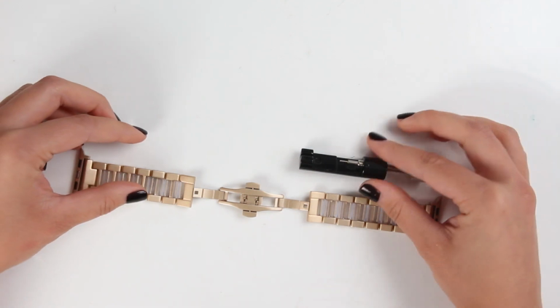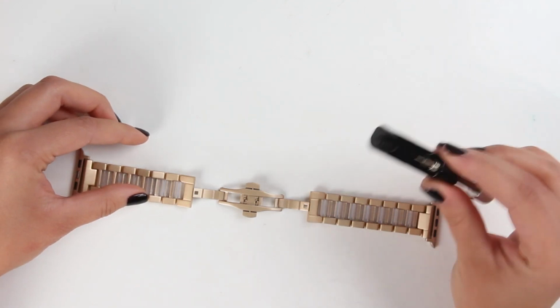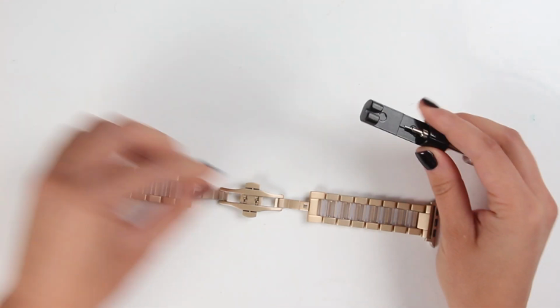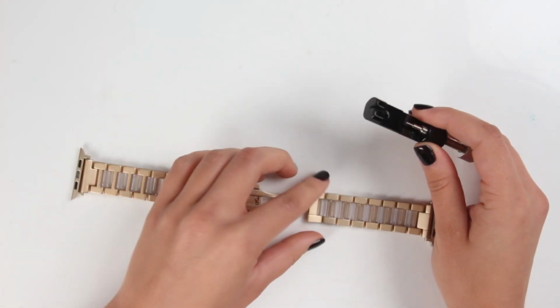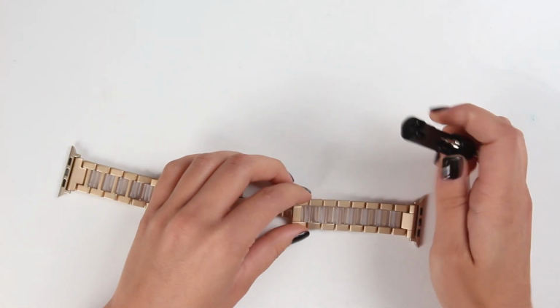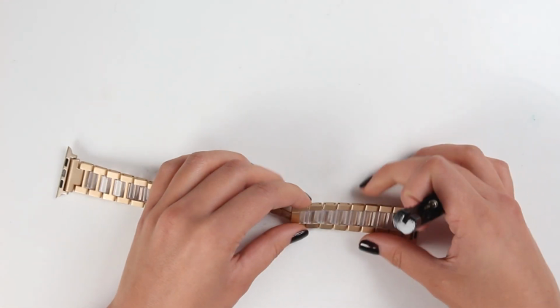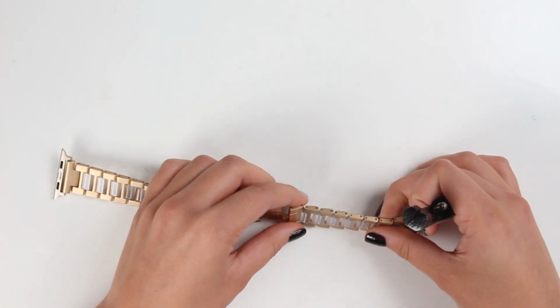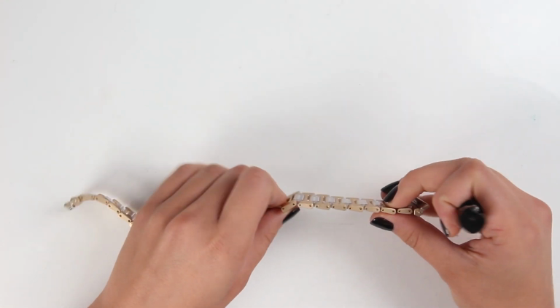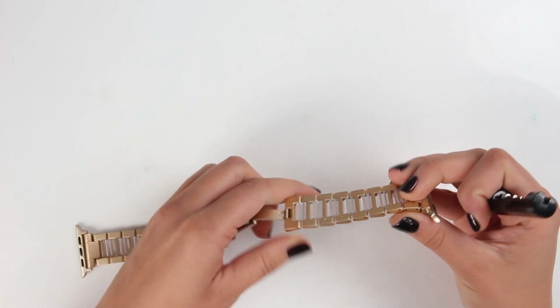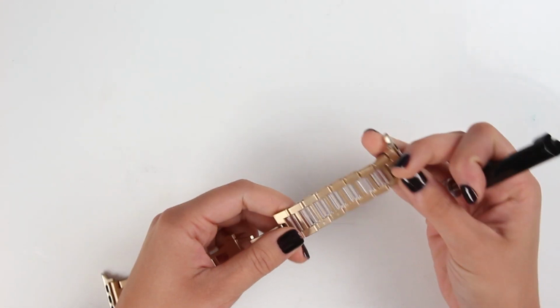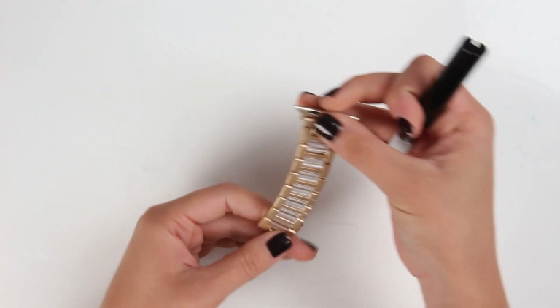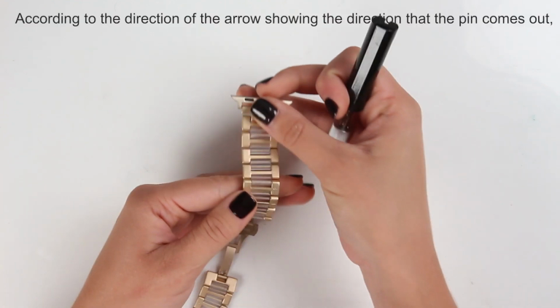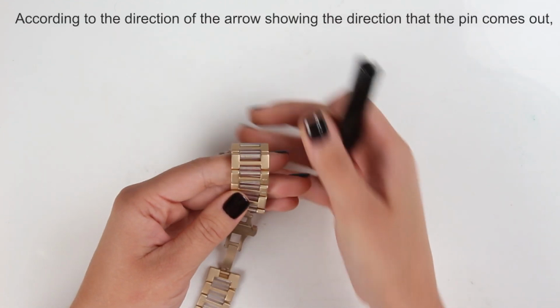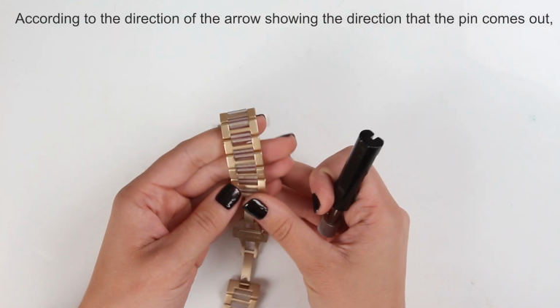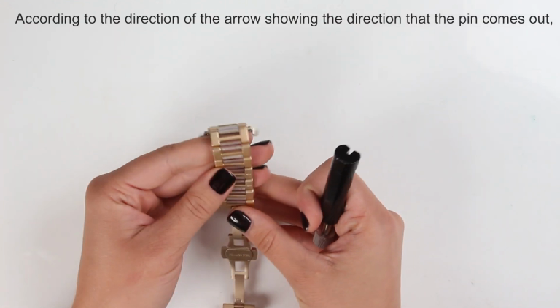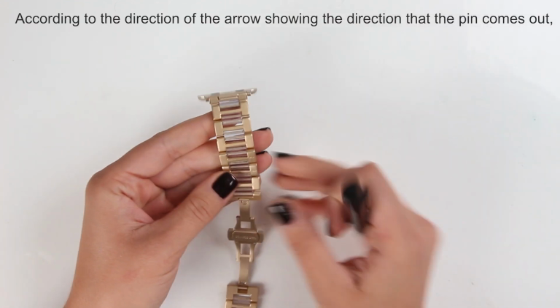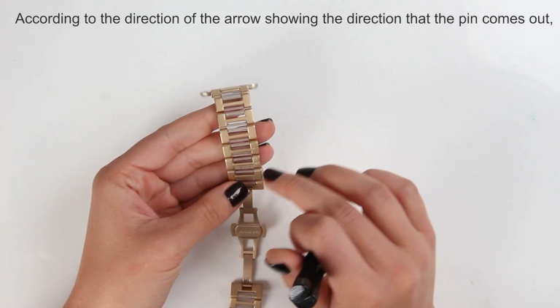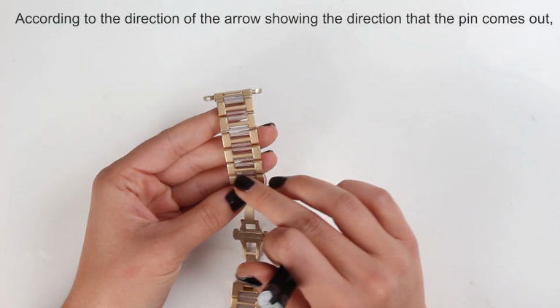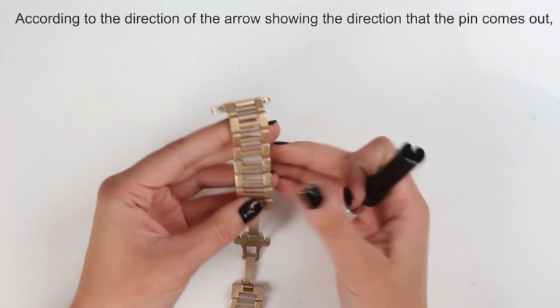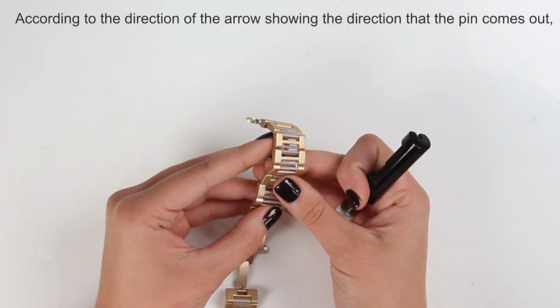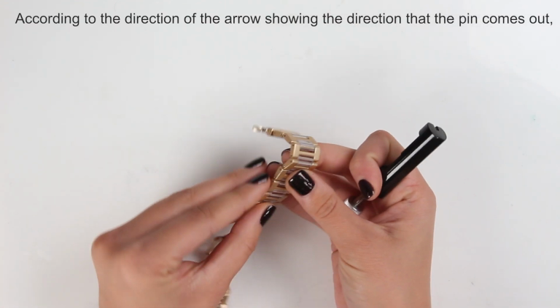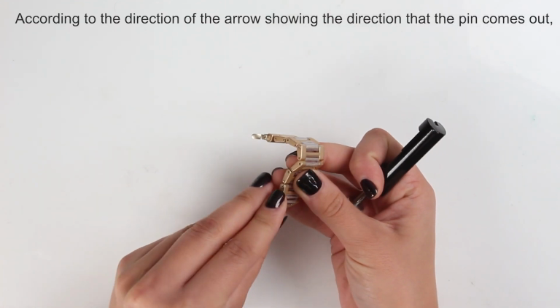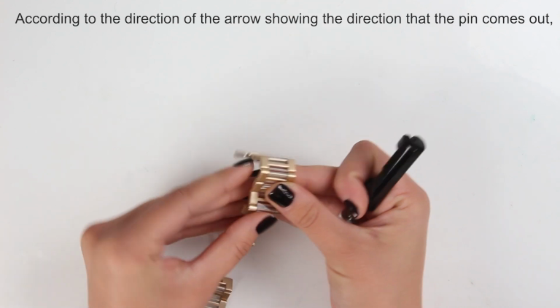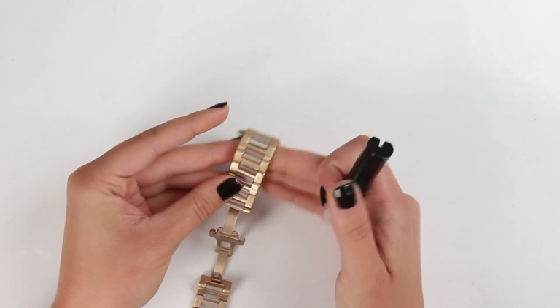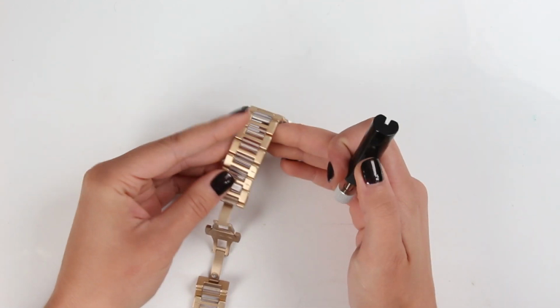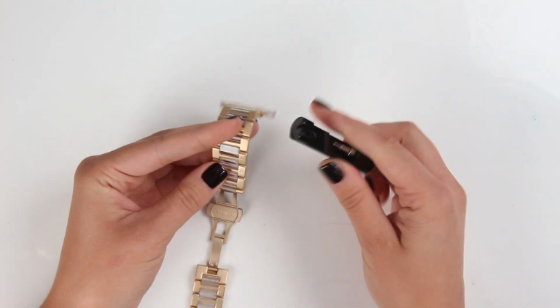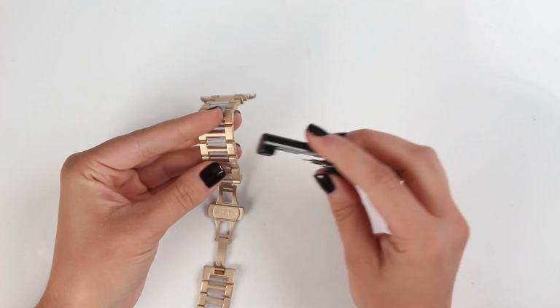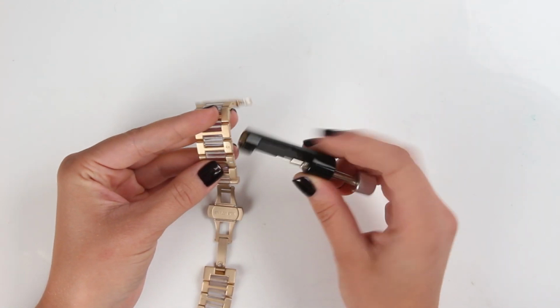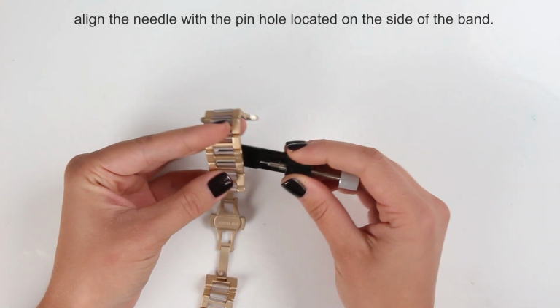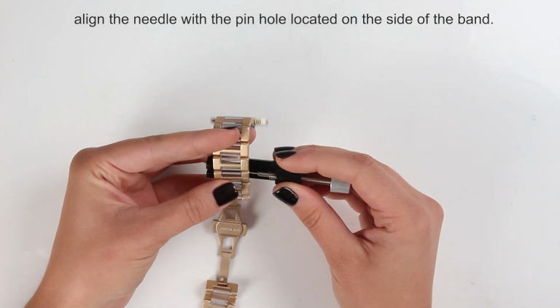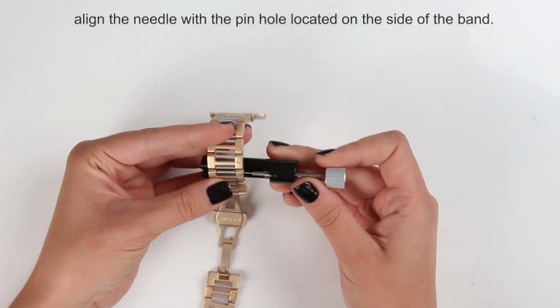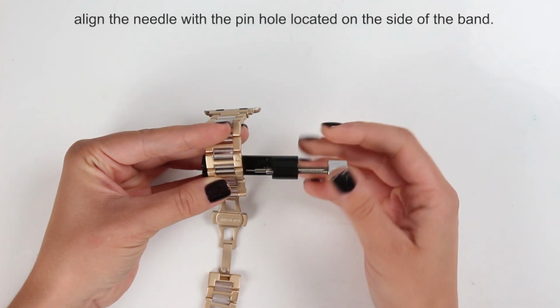On the other side you need to find the arrows — it's pretty easy. The arrow shows the direction from where the pin comes out, so you need to face the arrows to the needle like this.